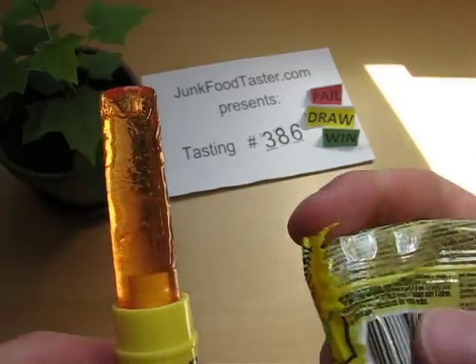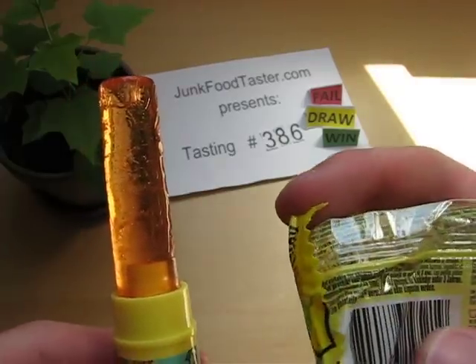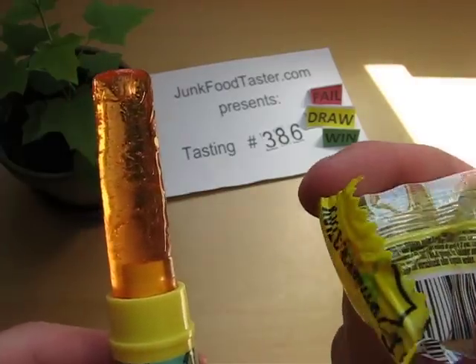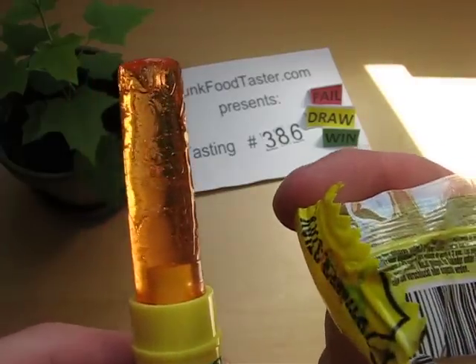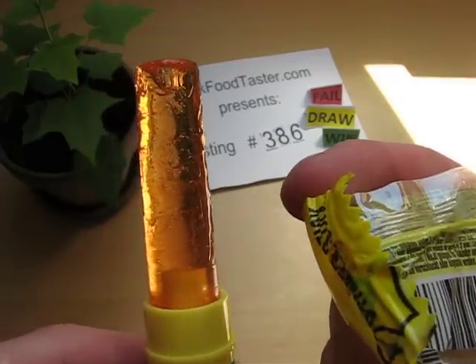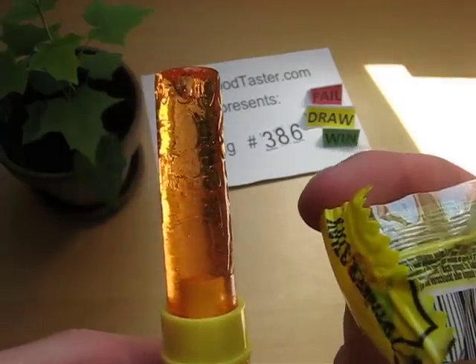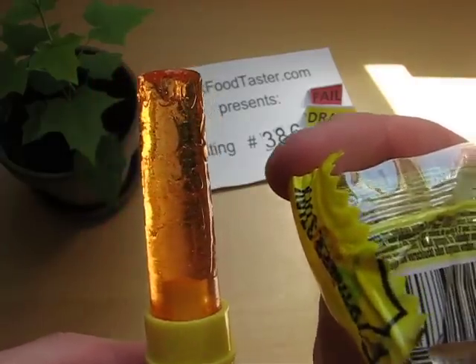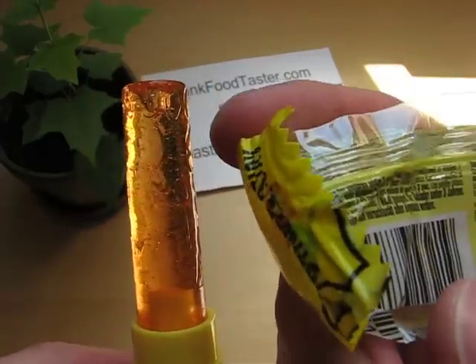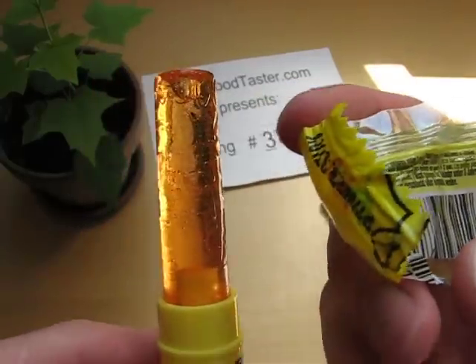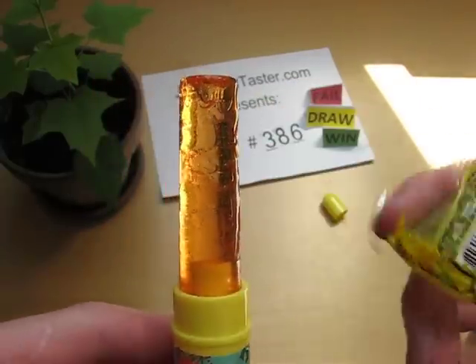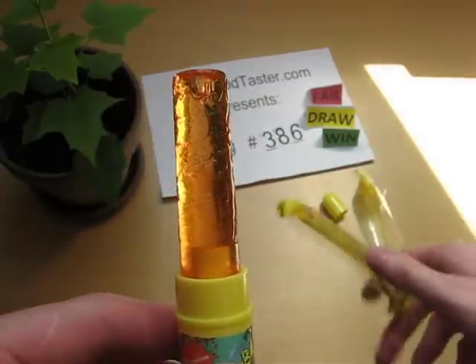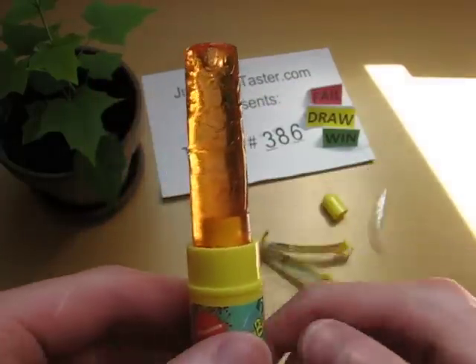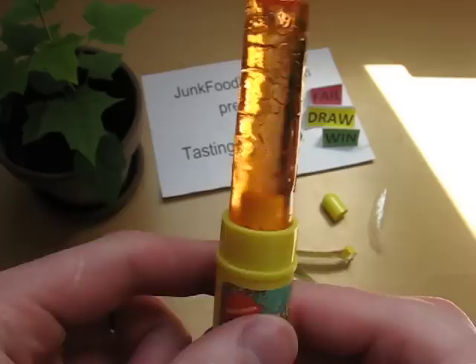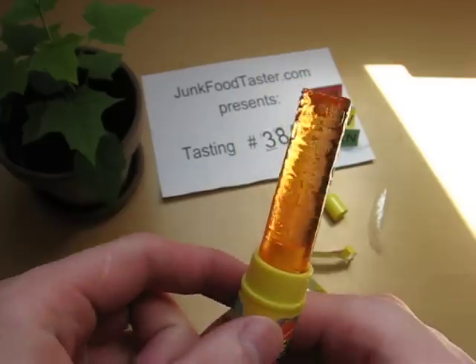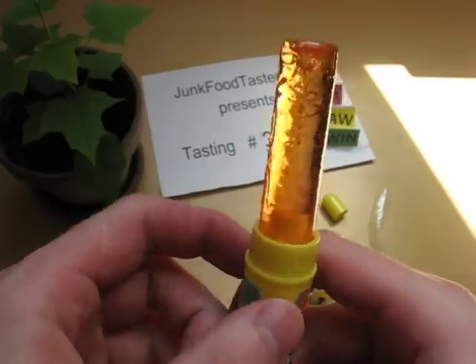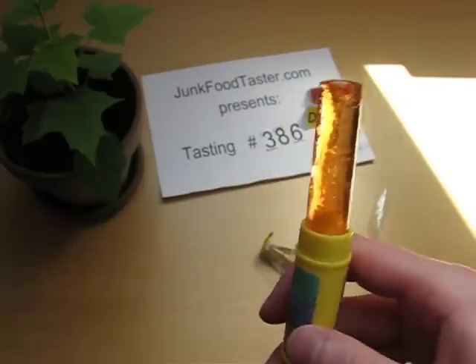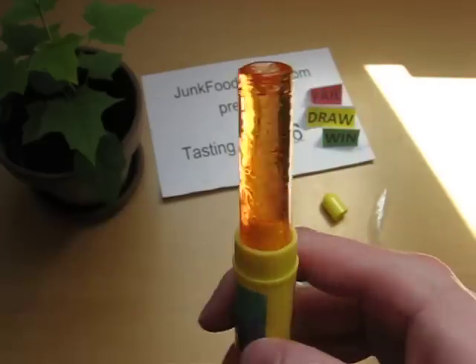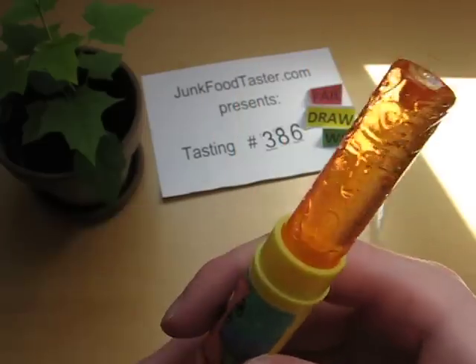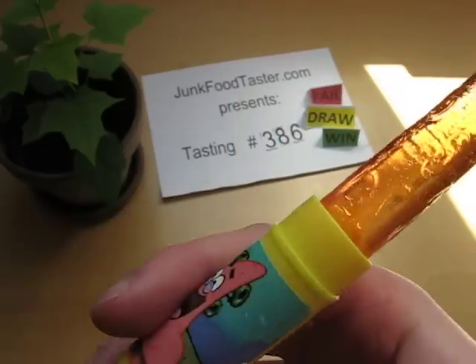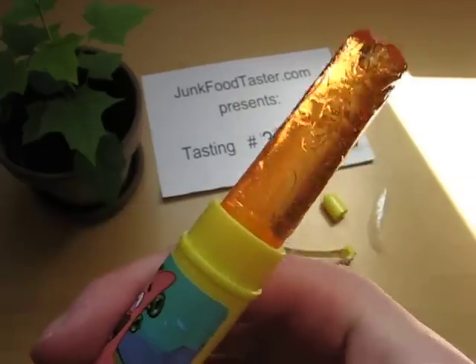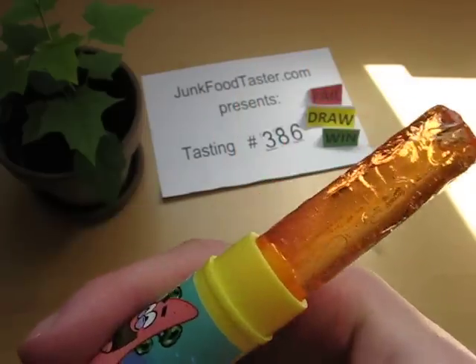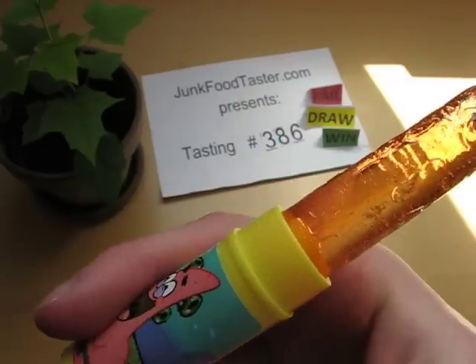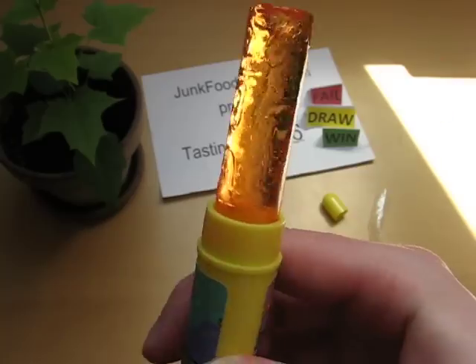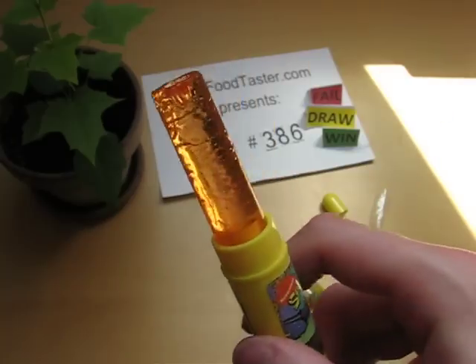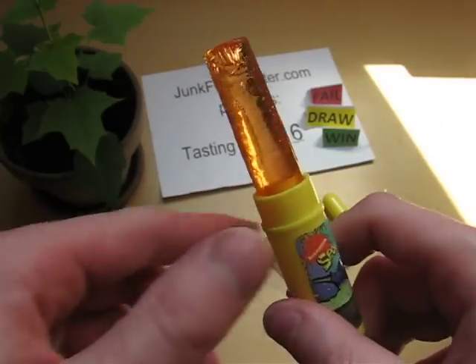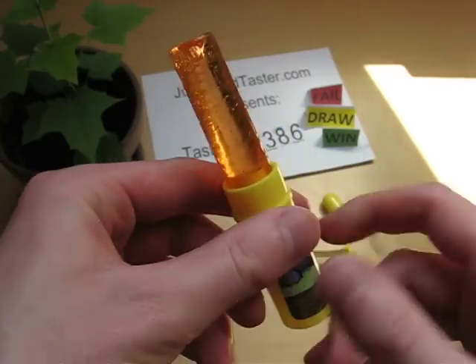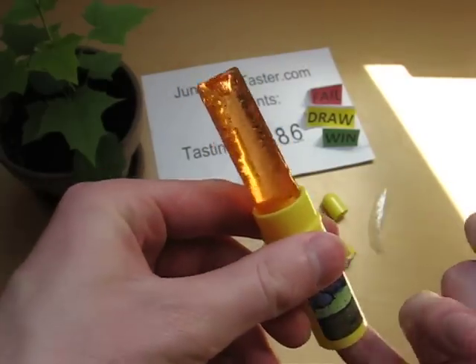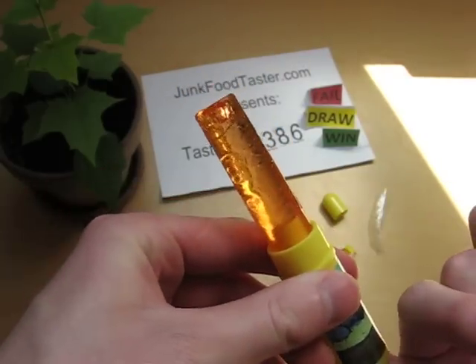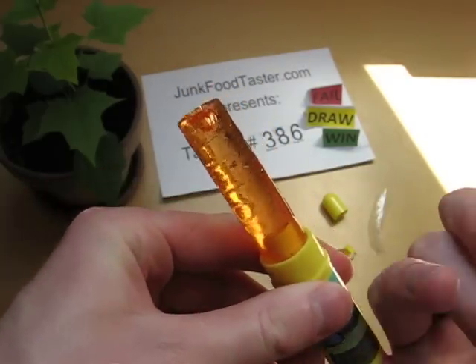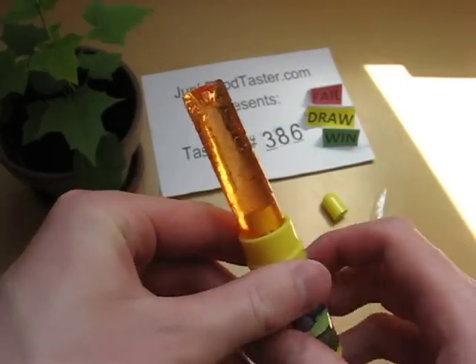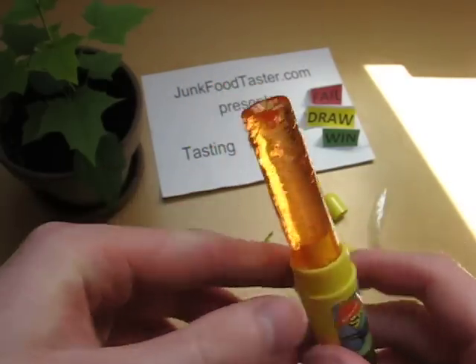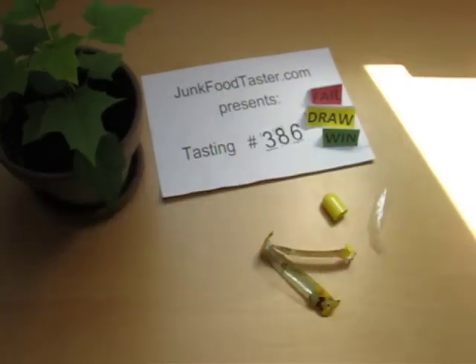I'll probably read the packaging and write it in the description. It looks nice, doesn't it? But it tastes chemical.